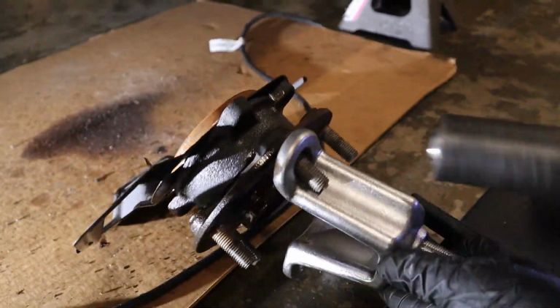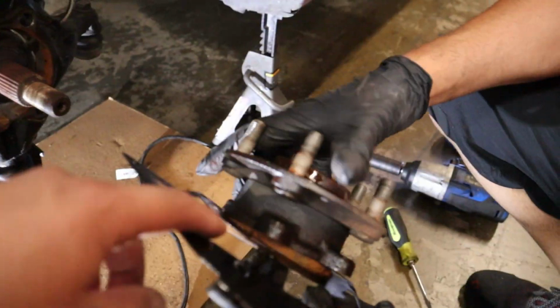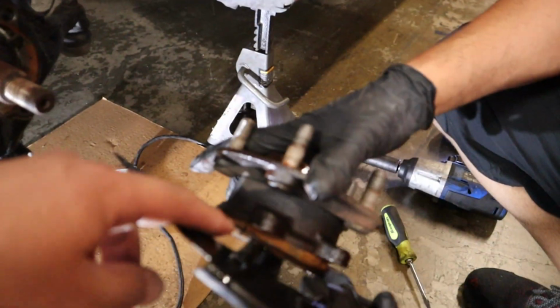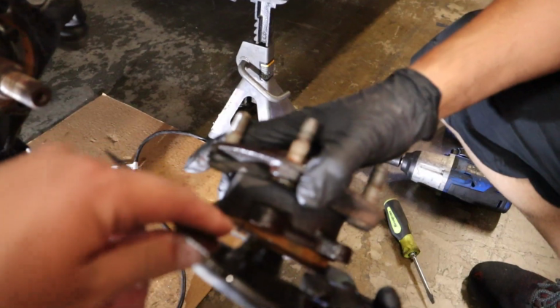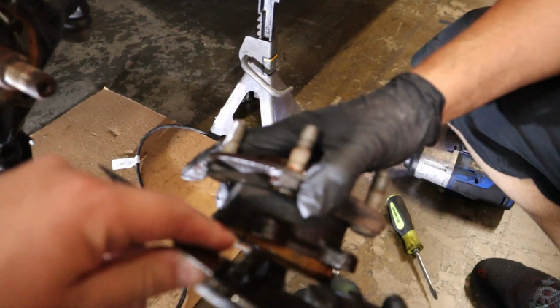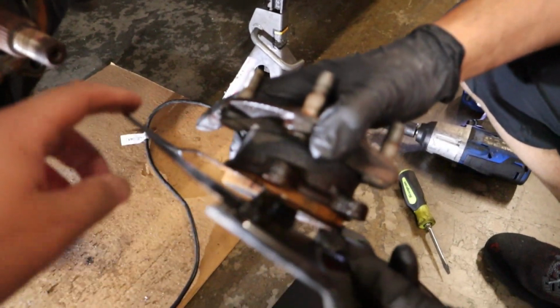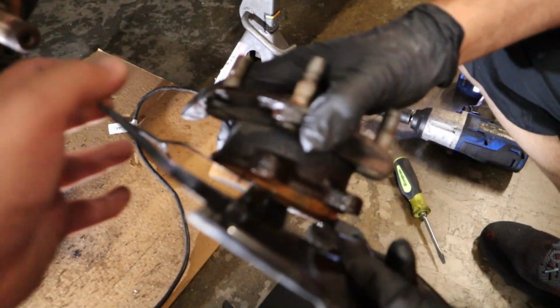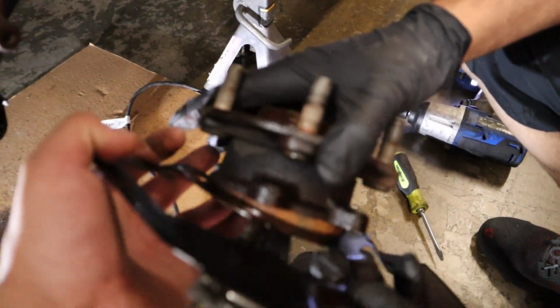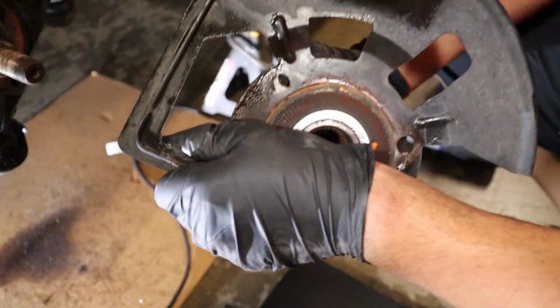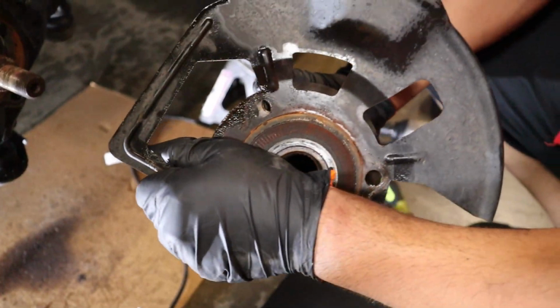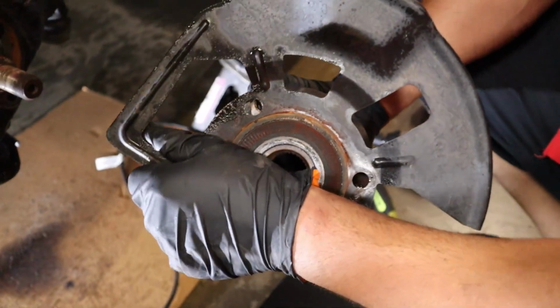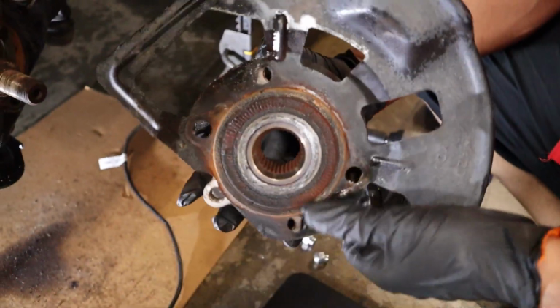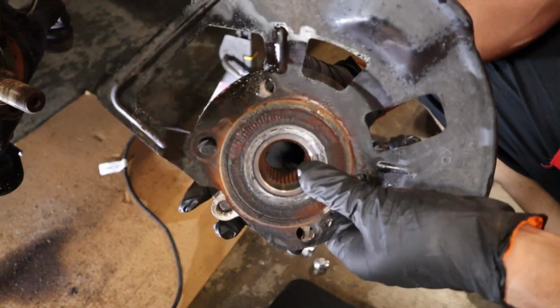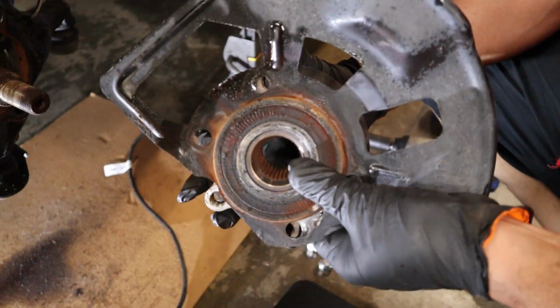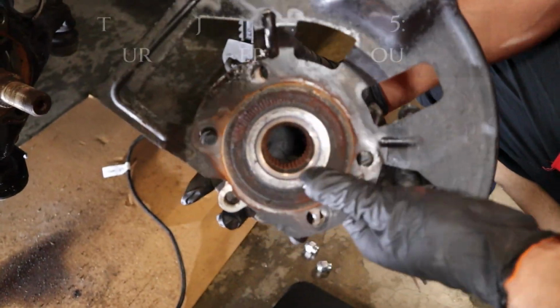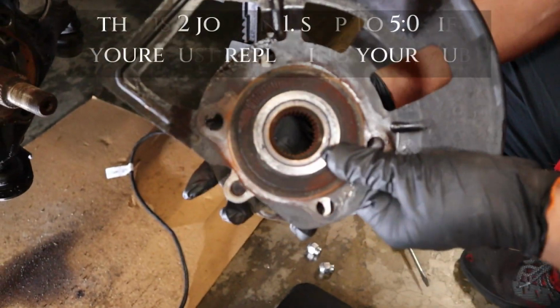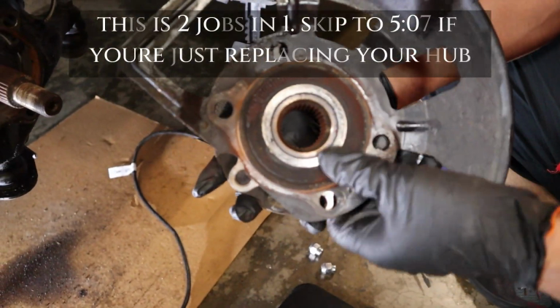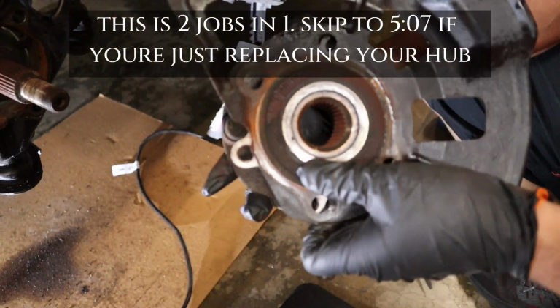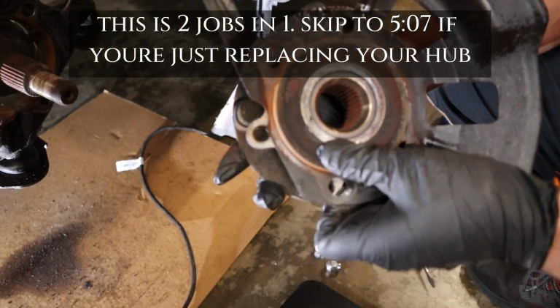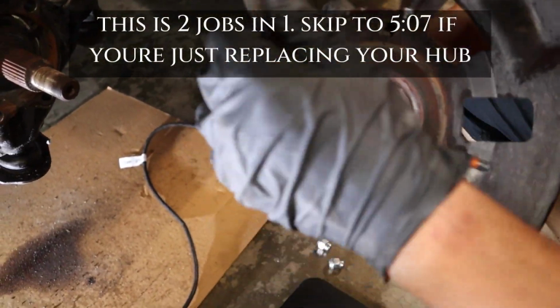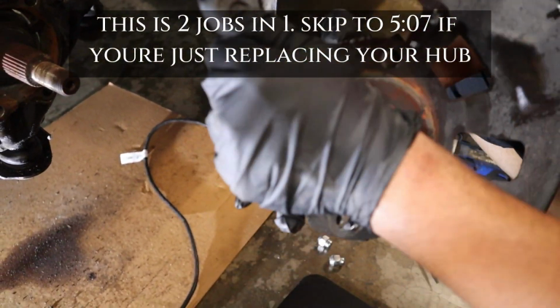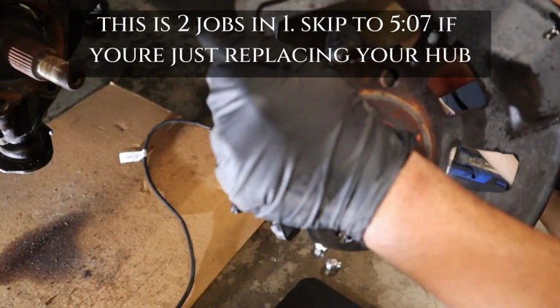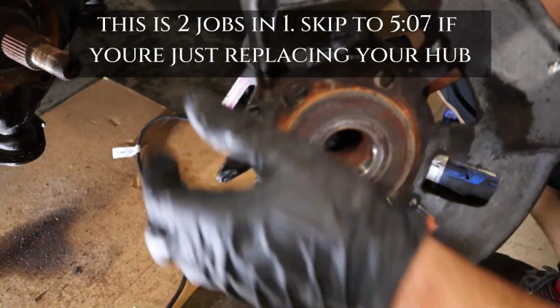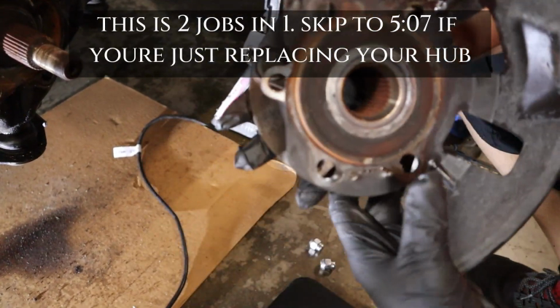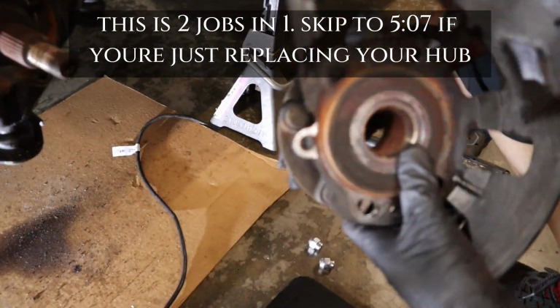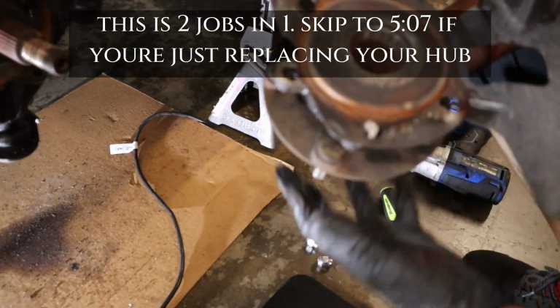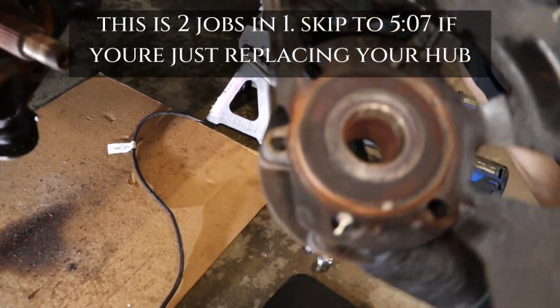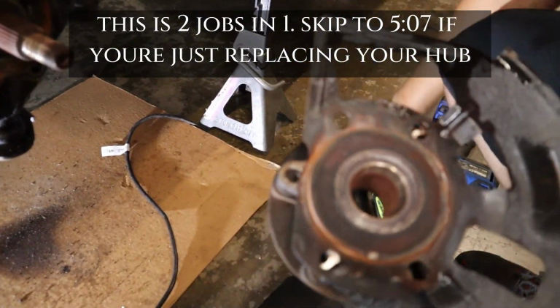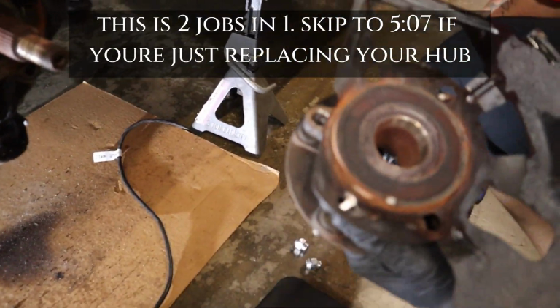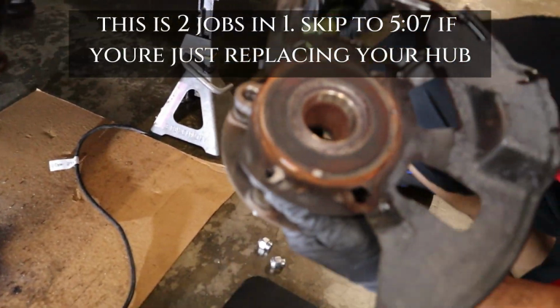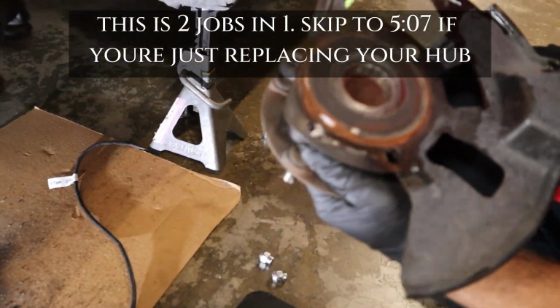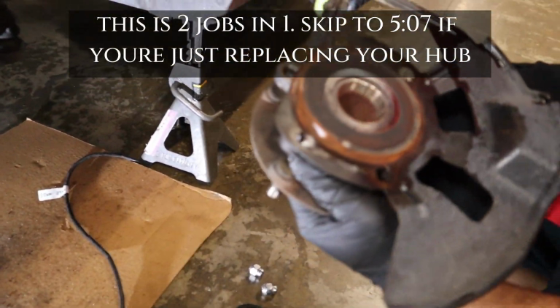We're going to be taking this dust cover off. Try hard not to bend it, which will be kind of impossible, especially if you're in a rusty state.